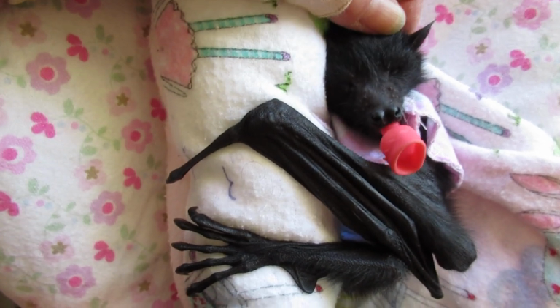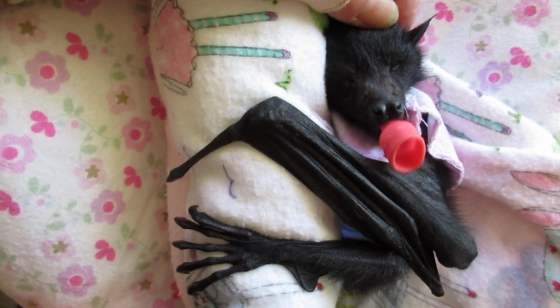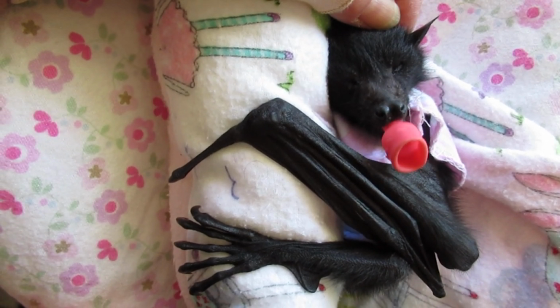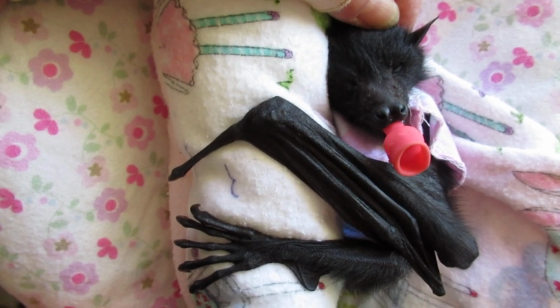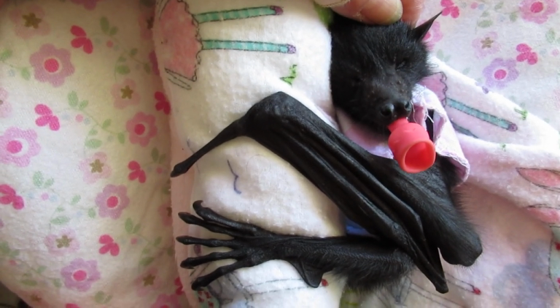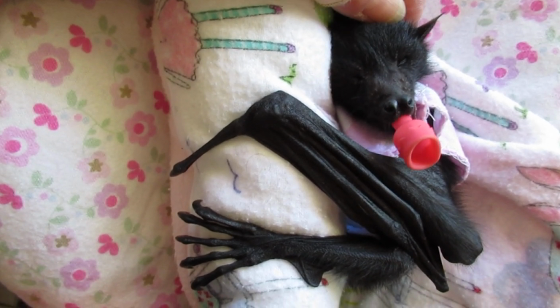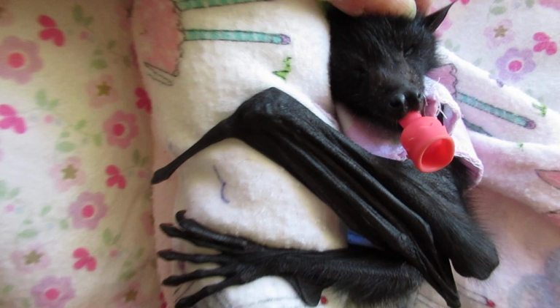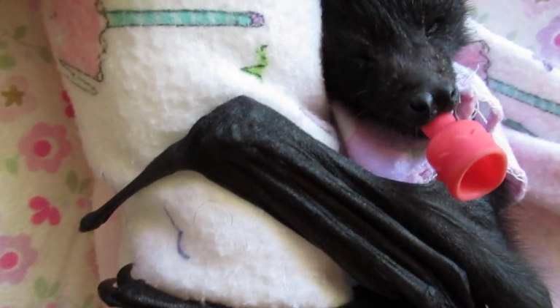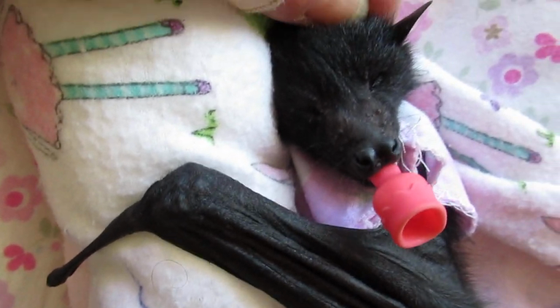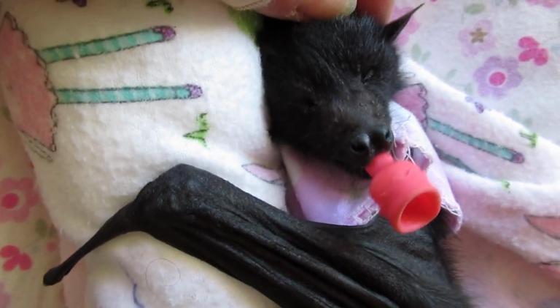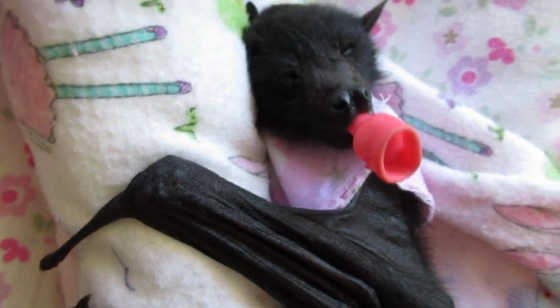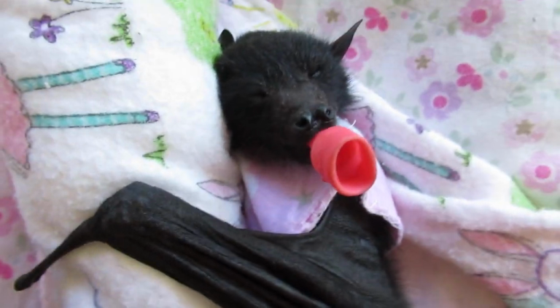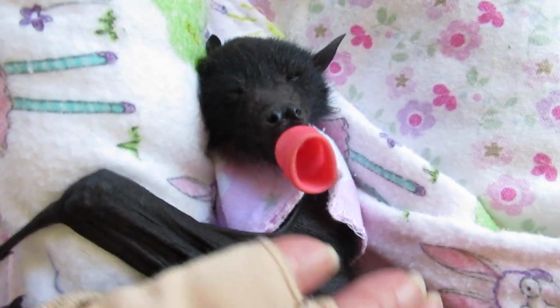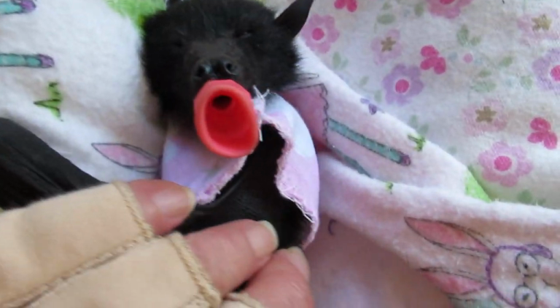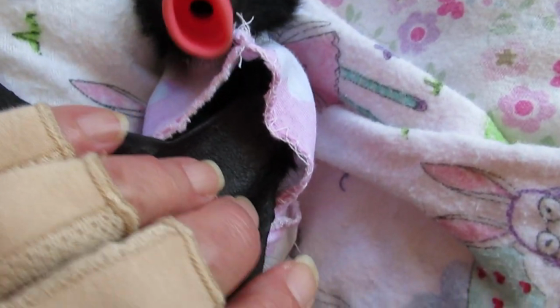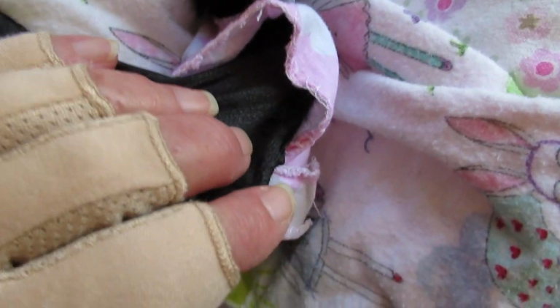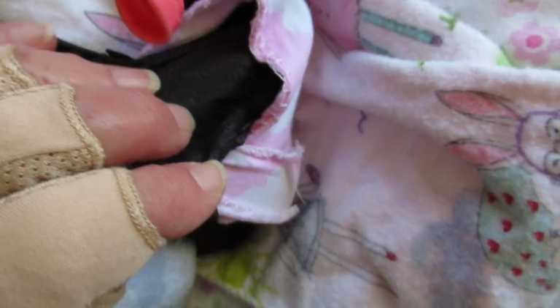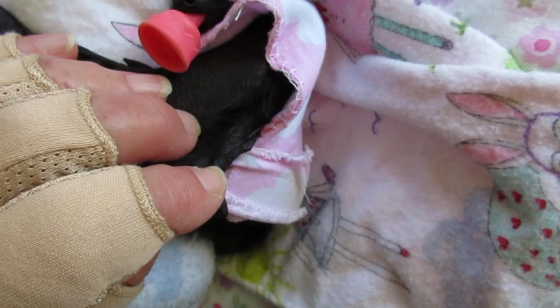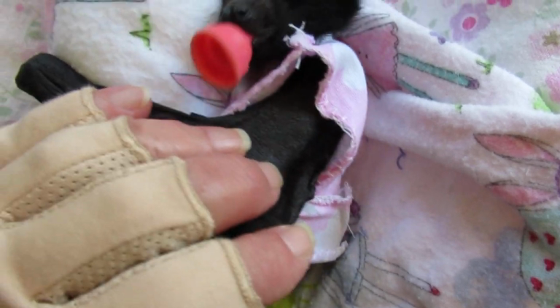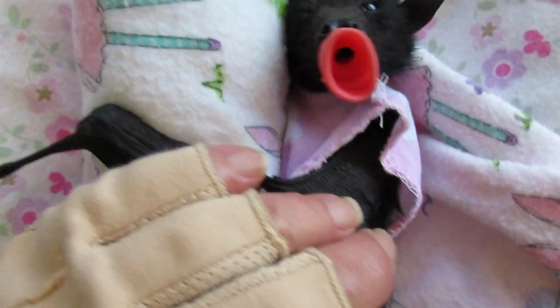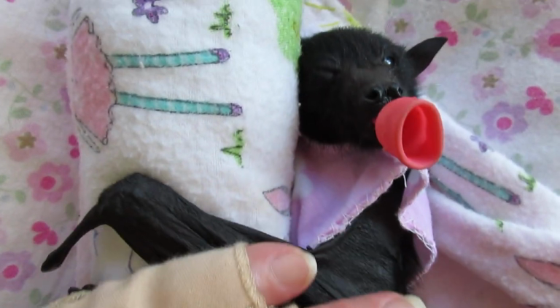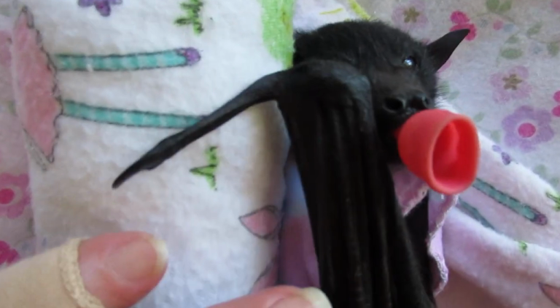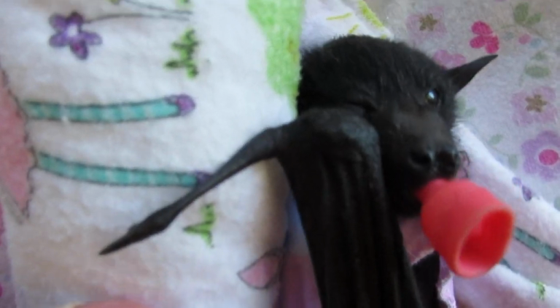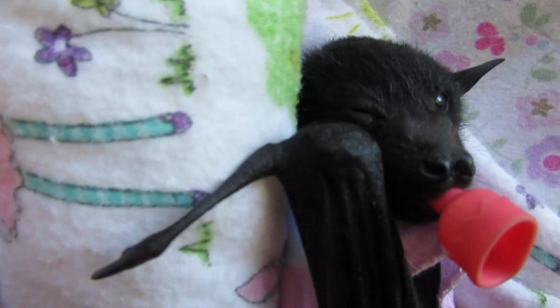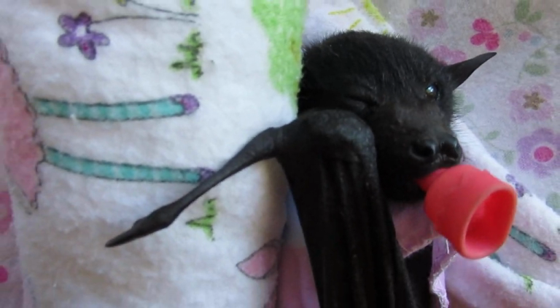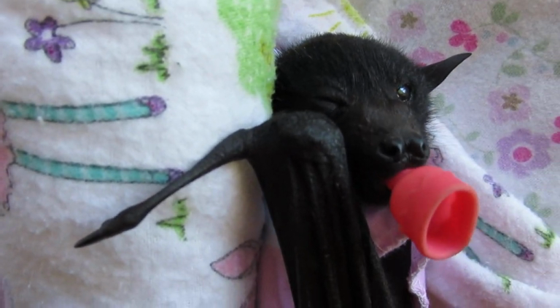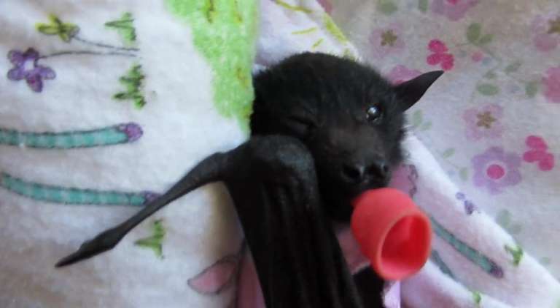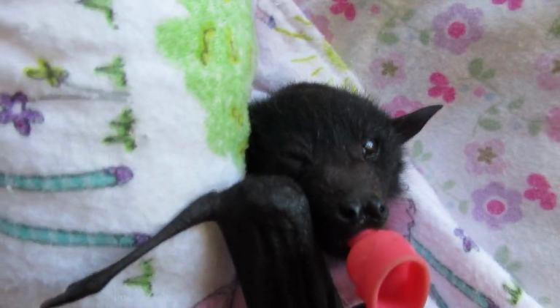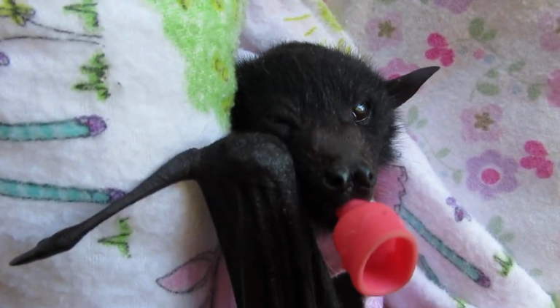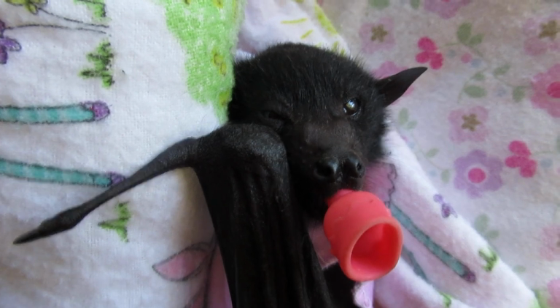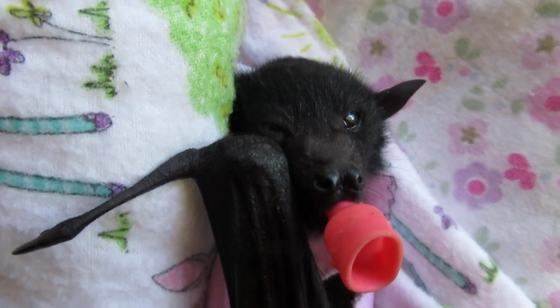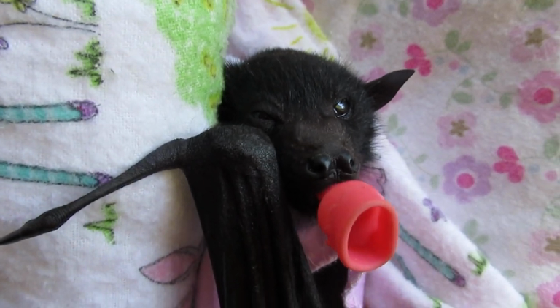She's sucking really well on a dummy. So there we go — that is a little bat dress which is super cute. You don't like your bat dress, do you, but you're gonna have to wear it for a little while anyway until things improve.